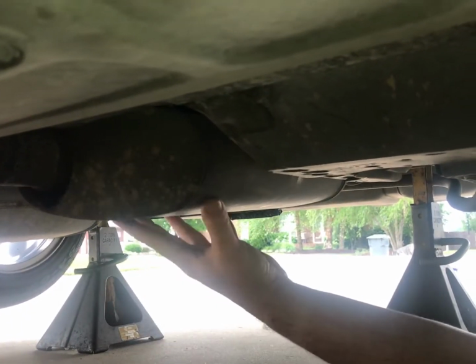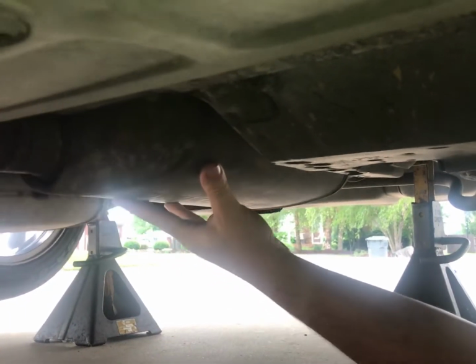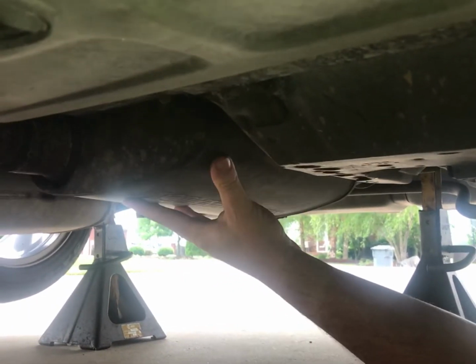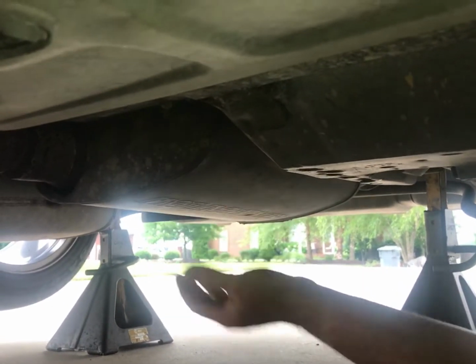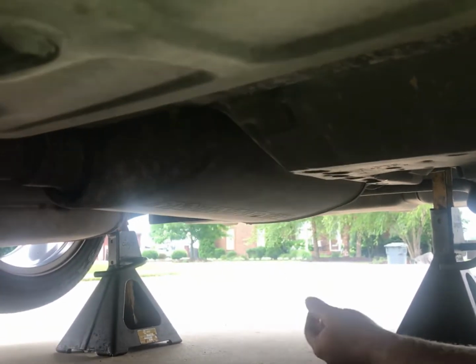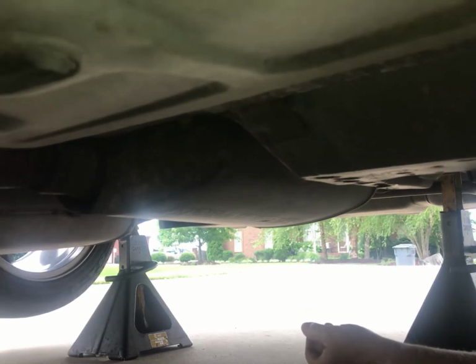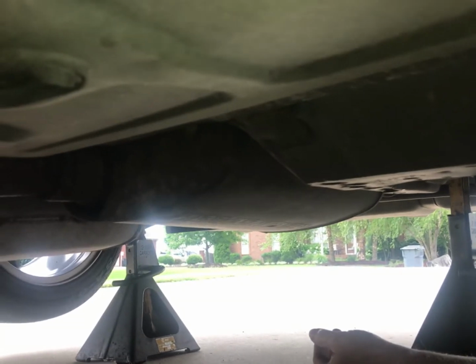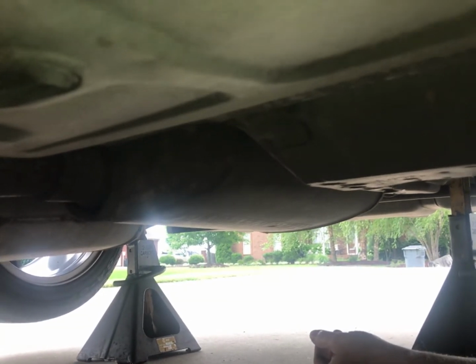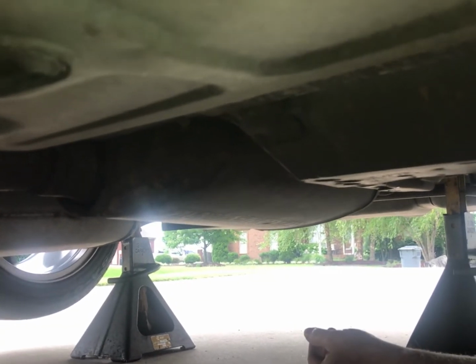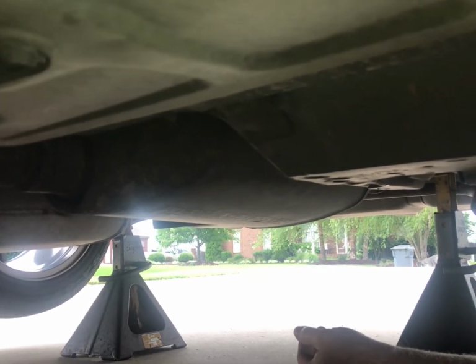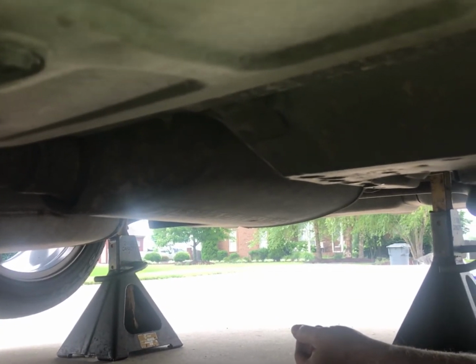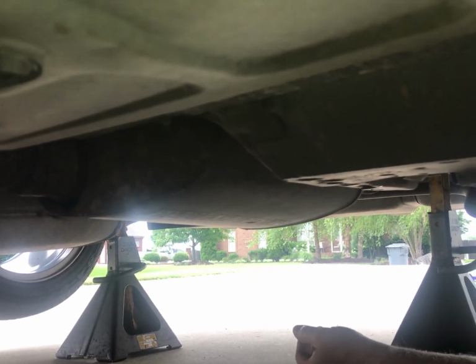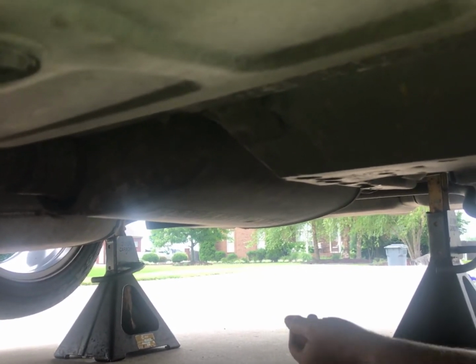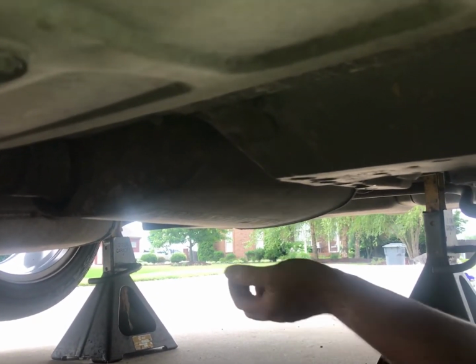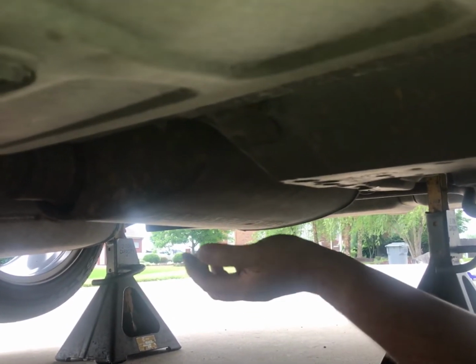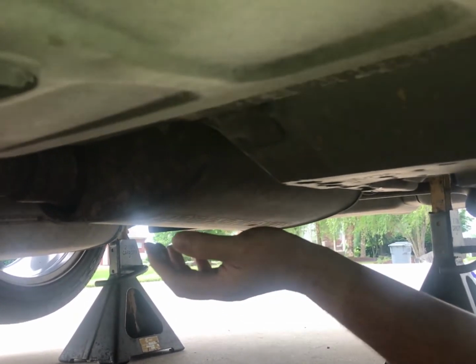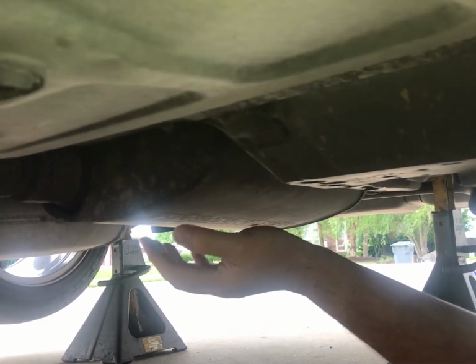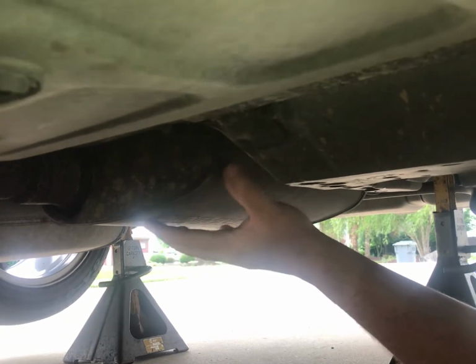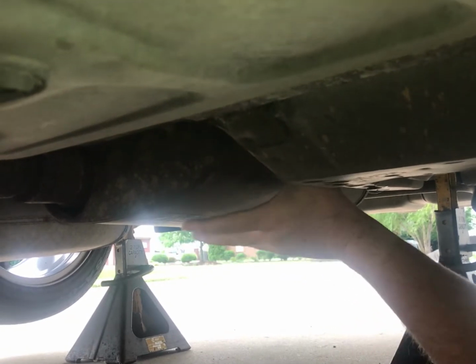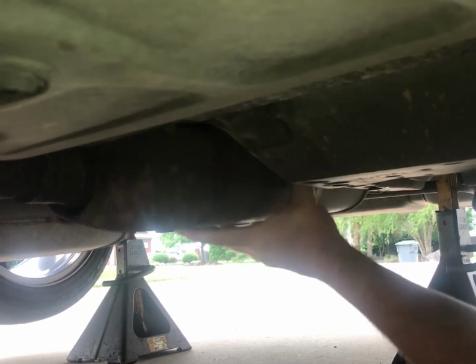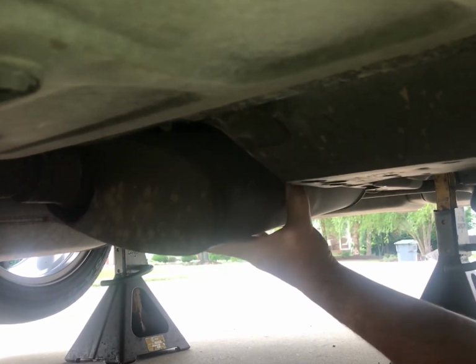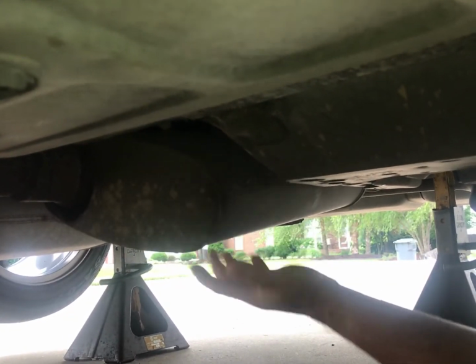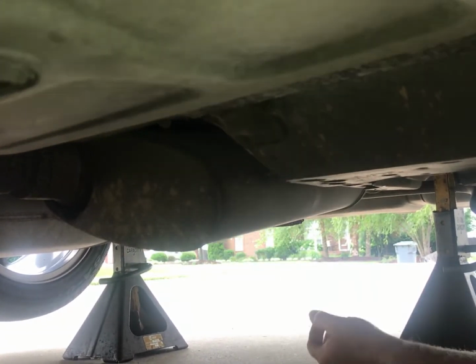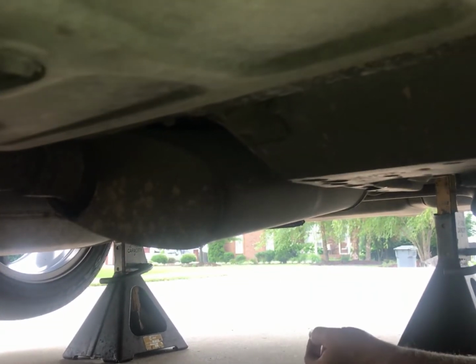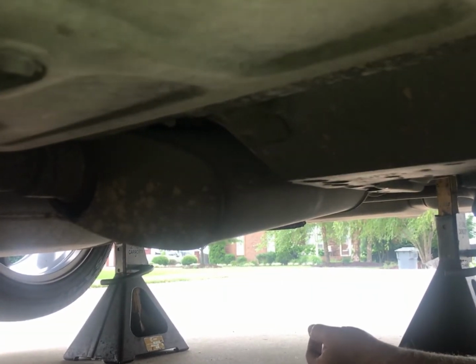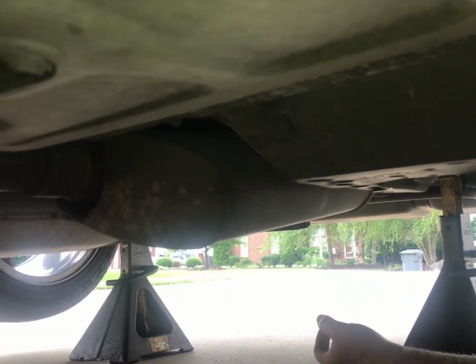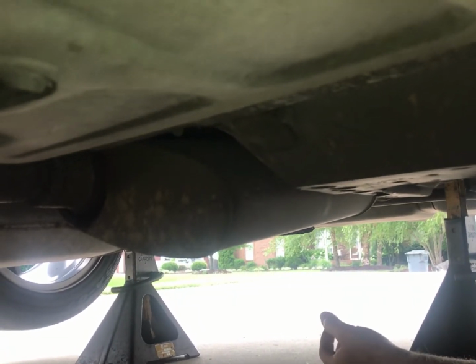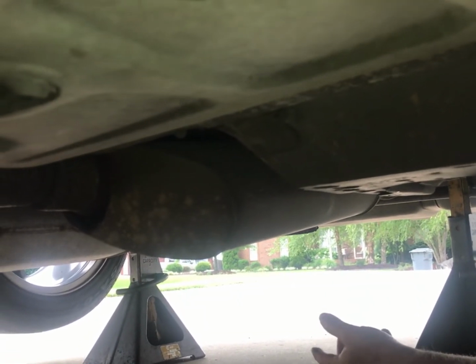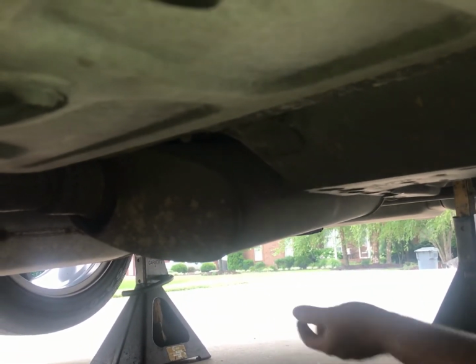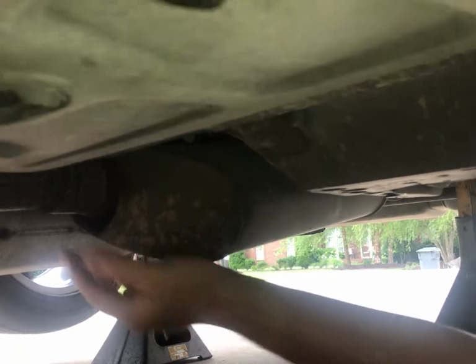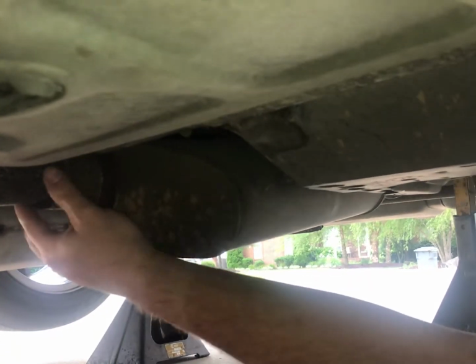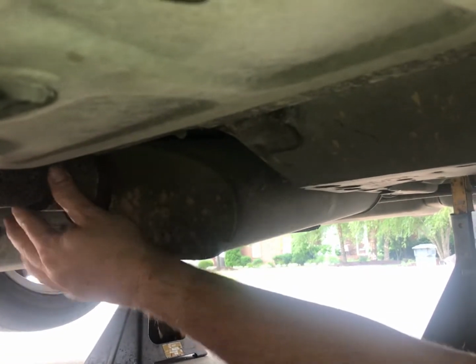I've done enough of these muffler jobs on my back to know that at my age I am not looking forward to a face full of rust and laying on my back for two hours cutting off mufflers and clamping on new ones that always seem to leak a little.